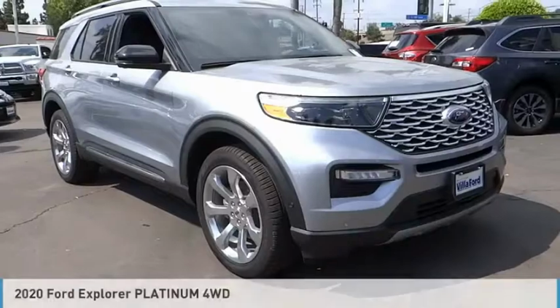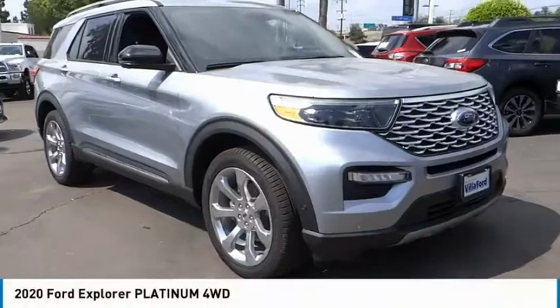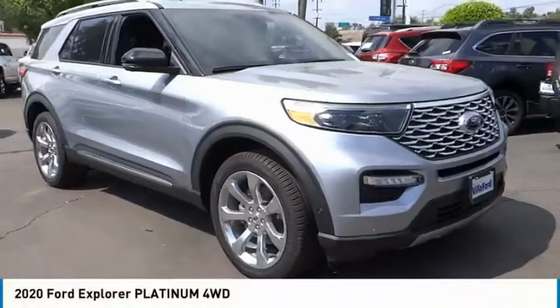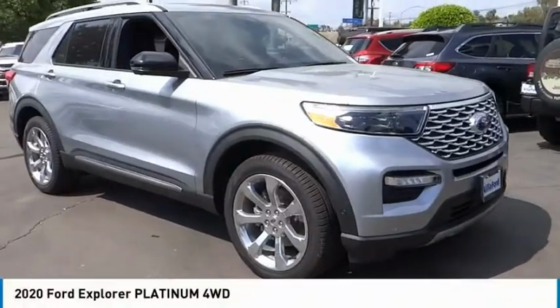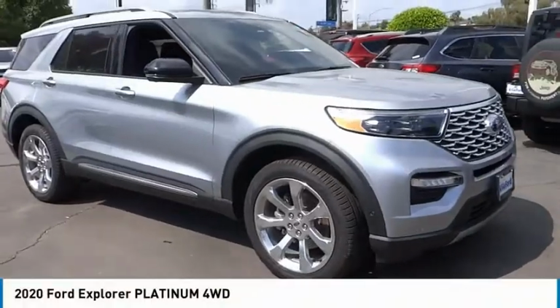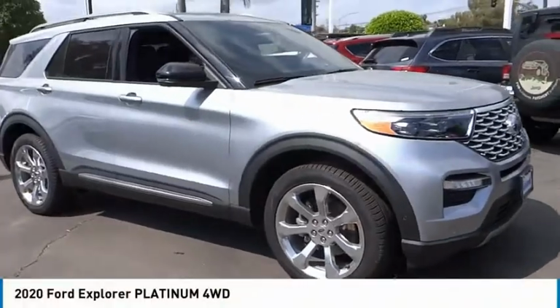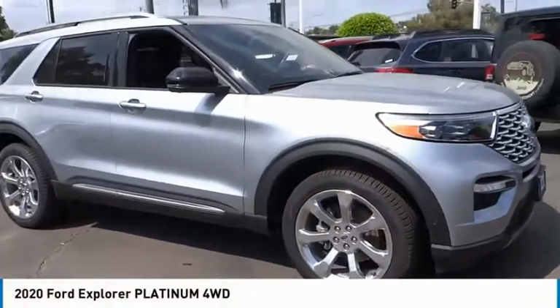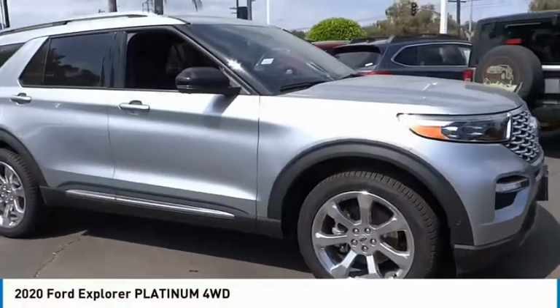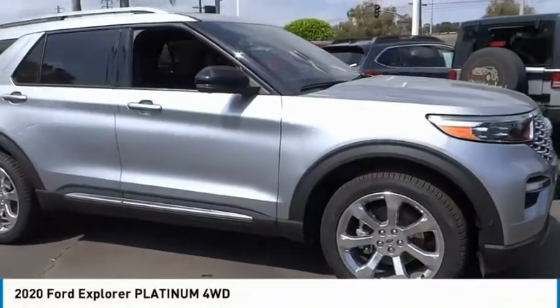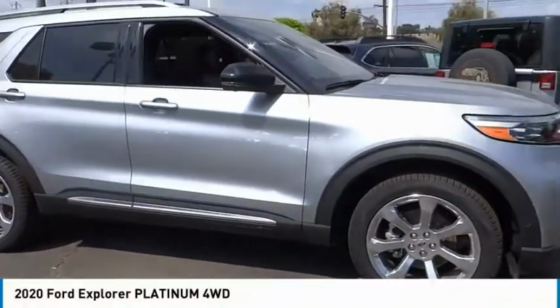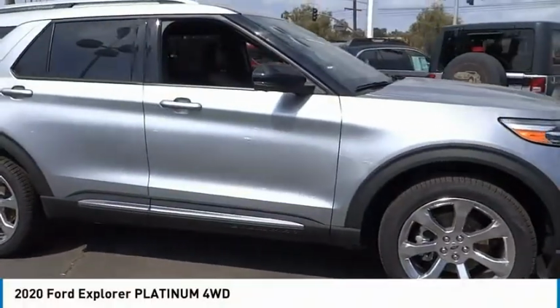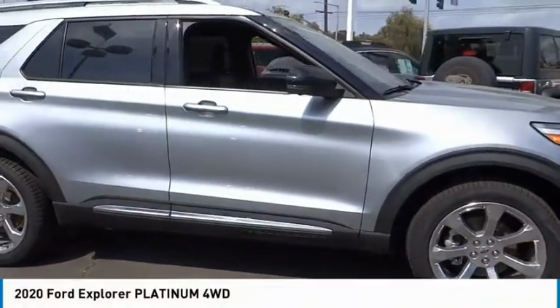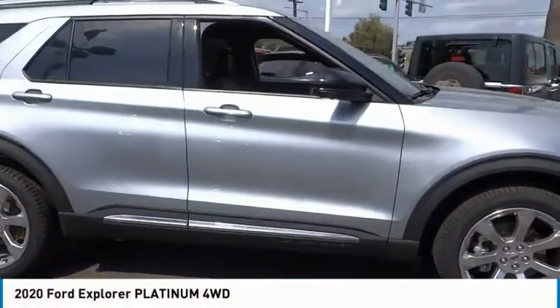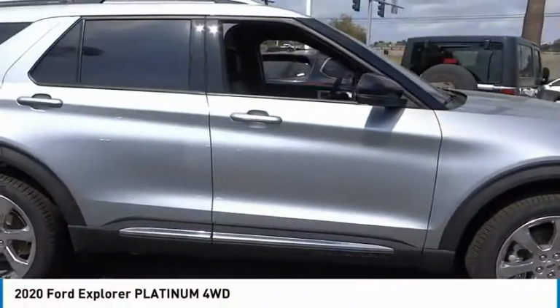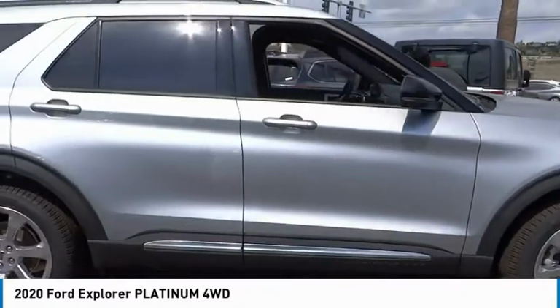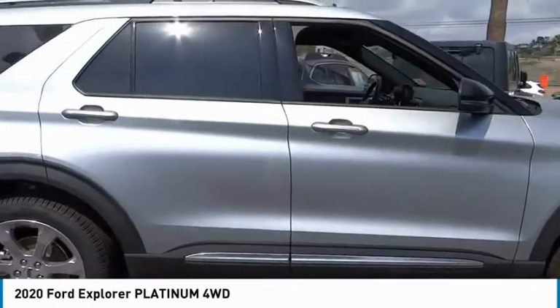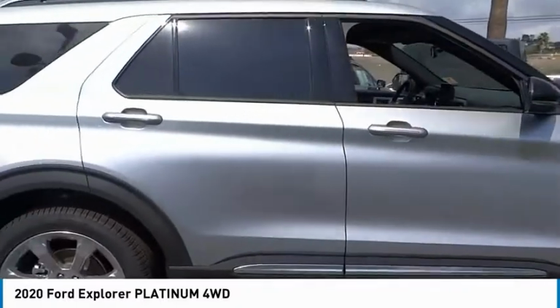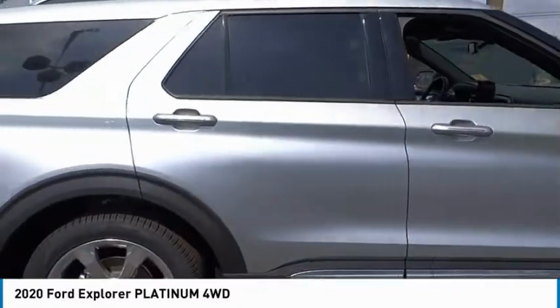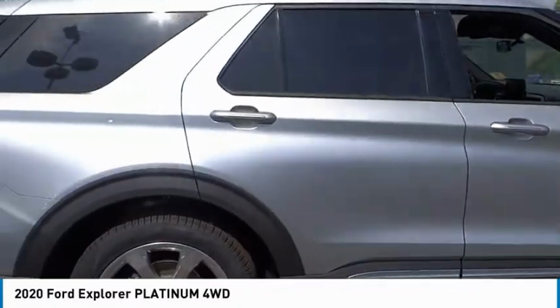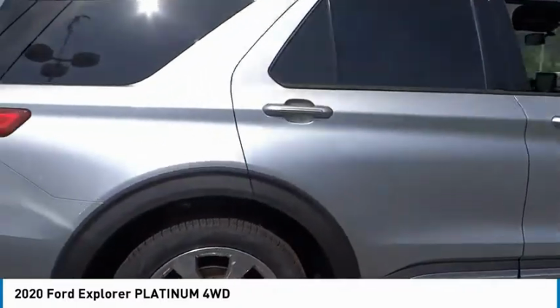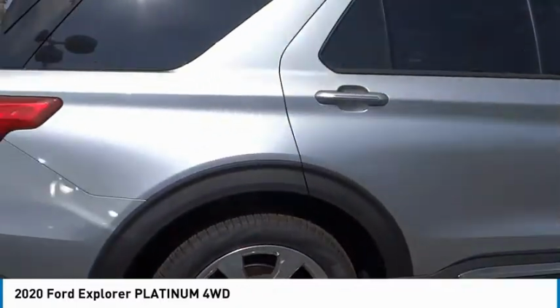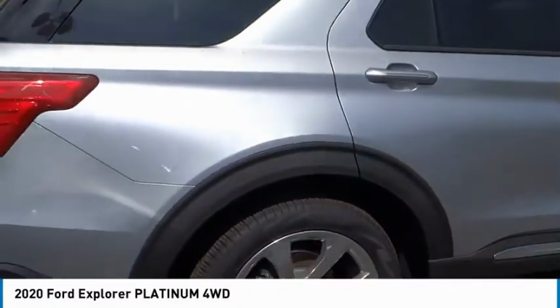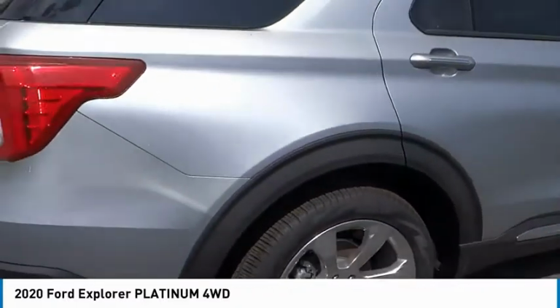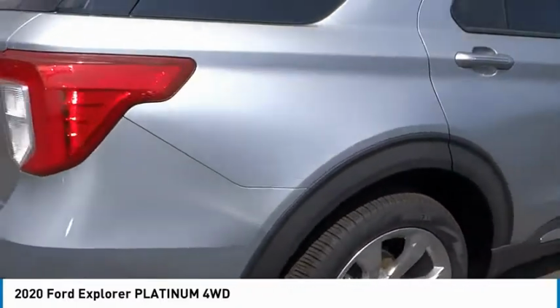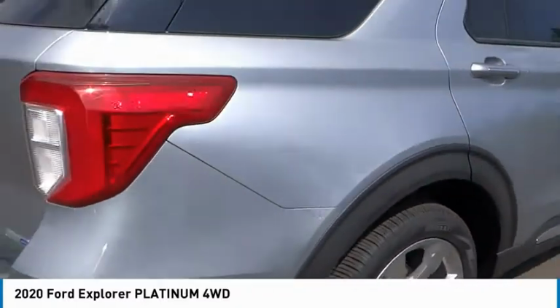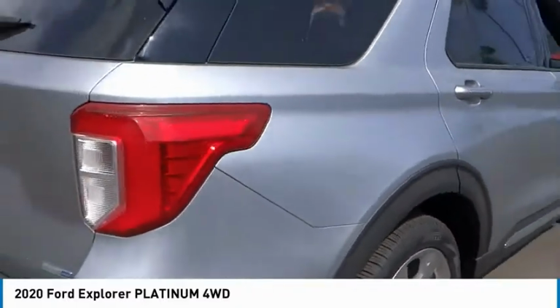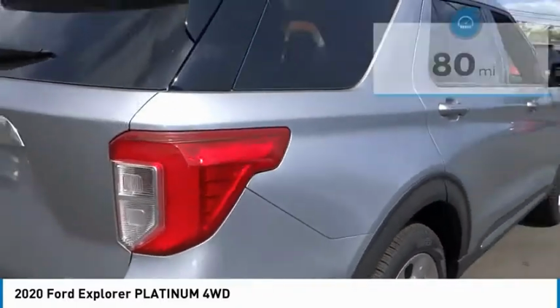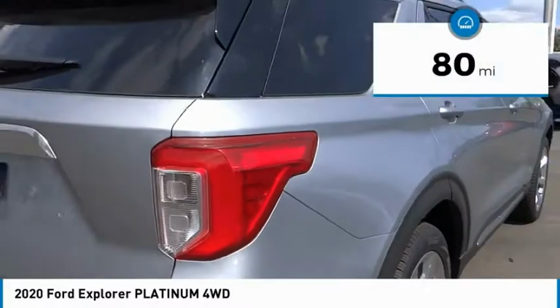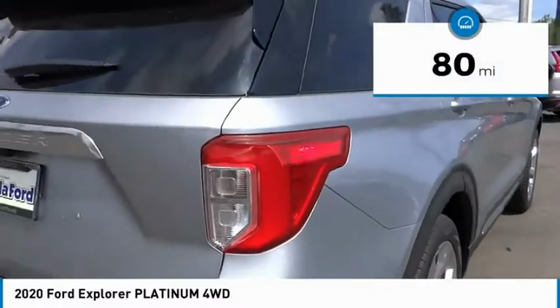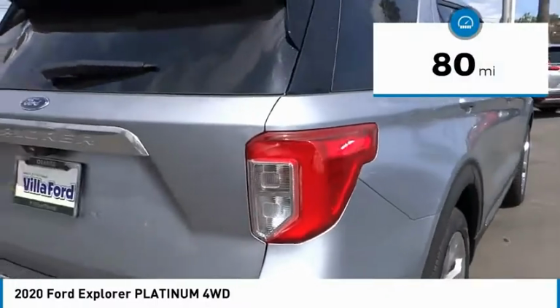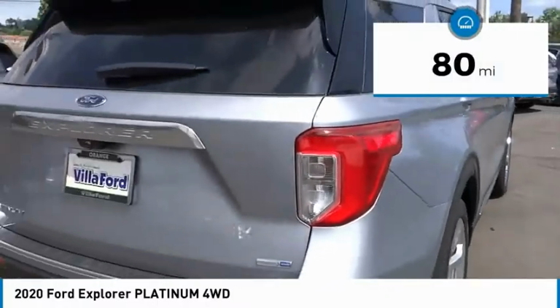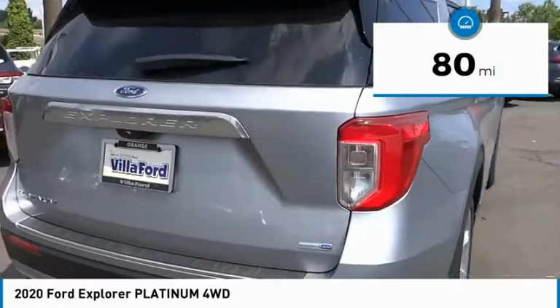Stop by and take a look at the 2020 Explorer. You've got a lot of capabilities to call on in a Ford Explorer. Don't underestimate your choices. This vehicle has less than 100 miles.